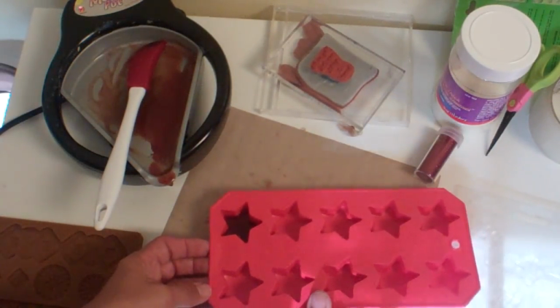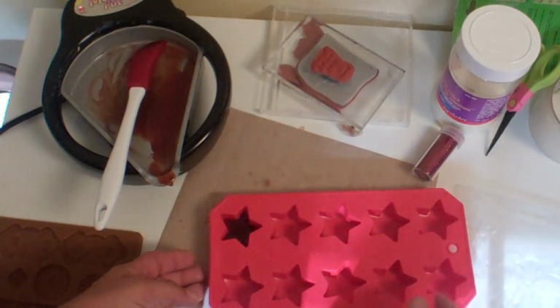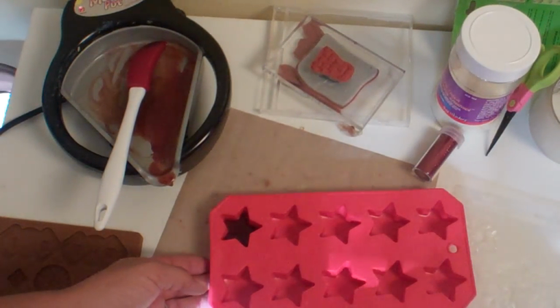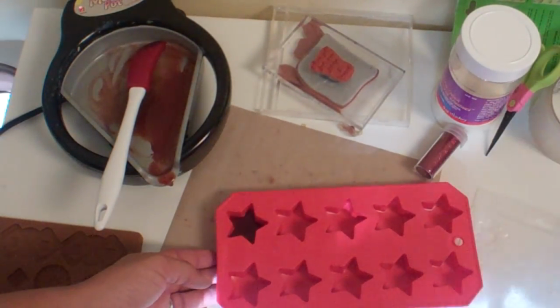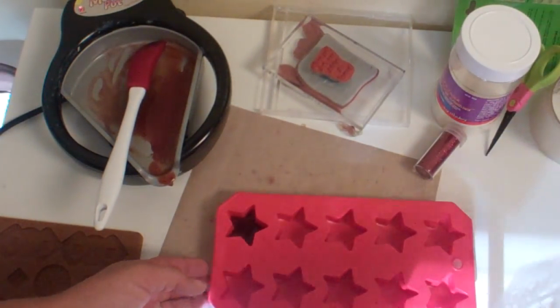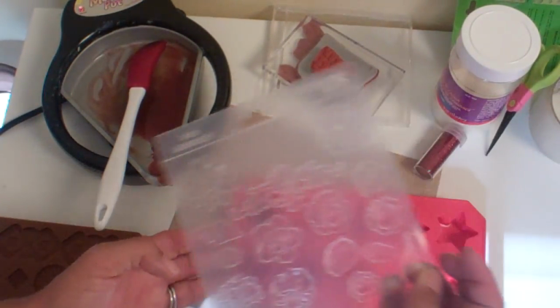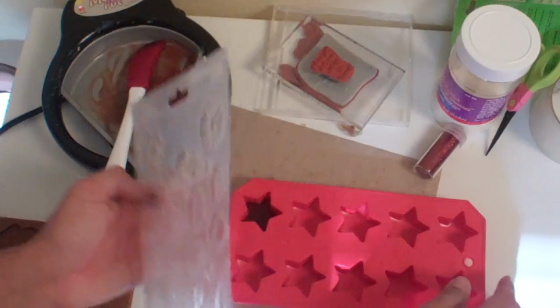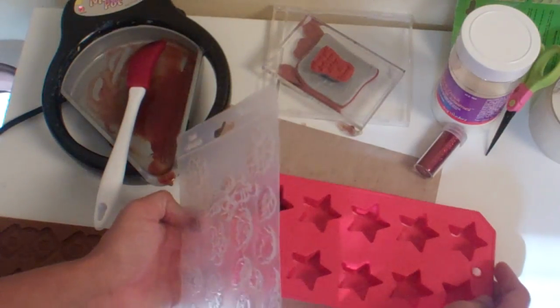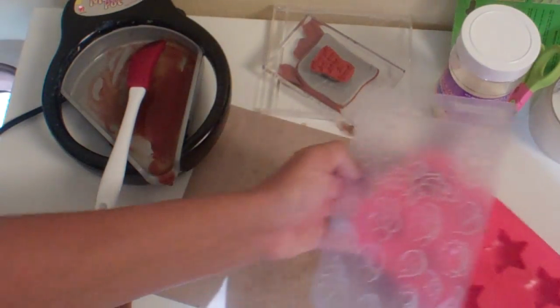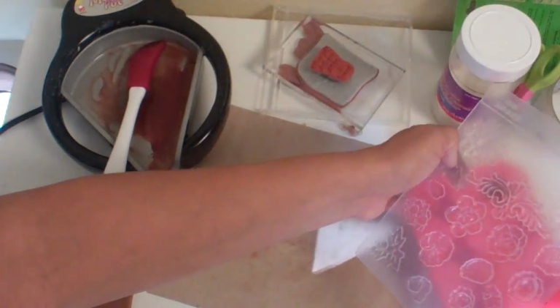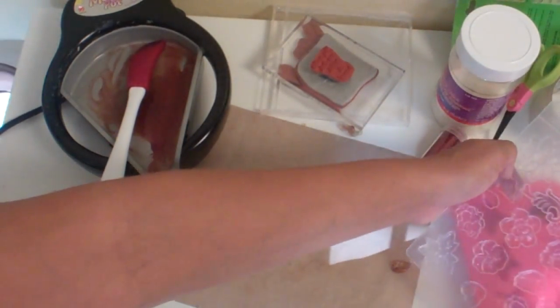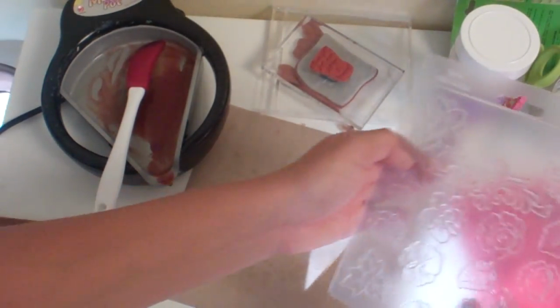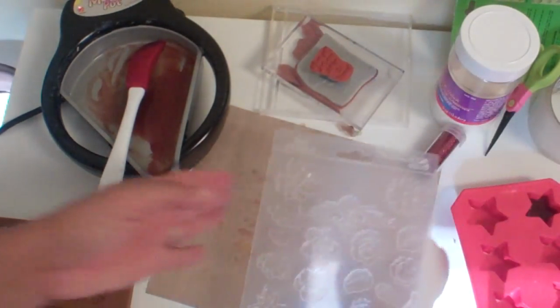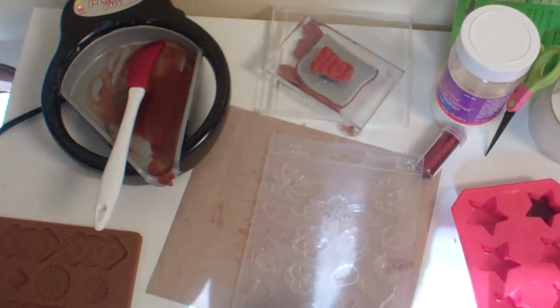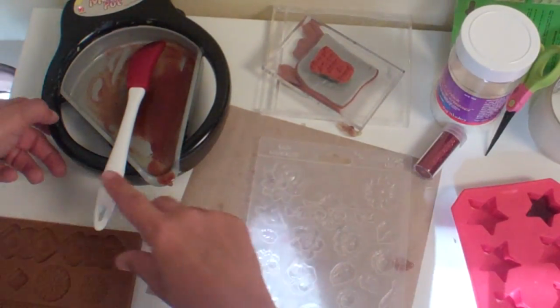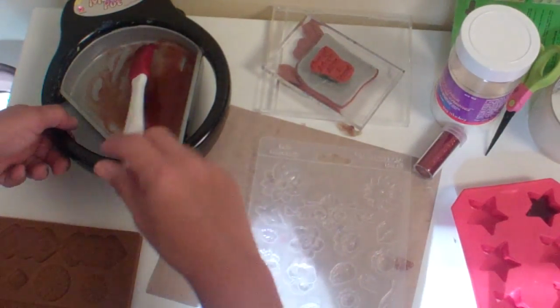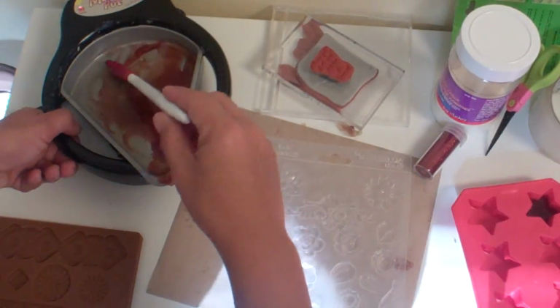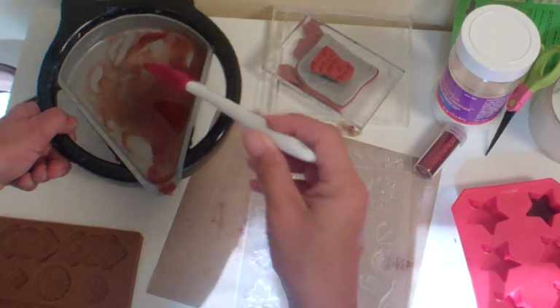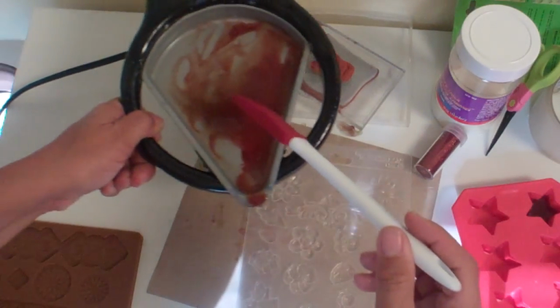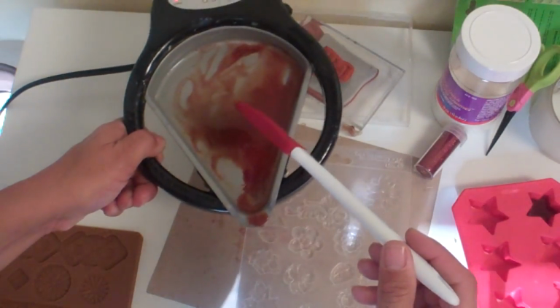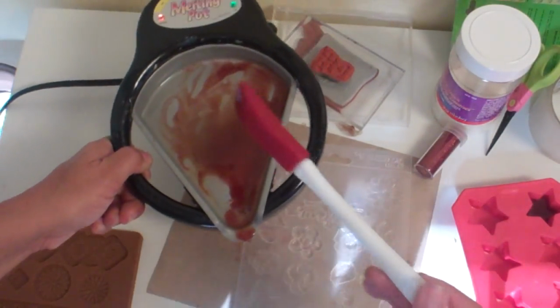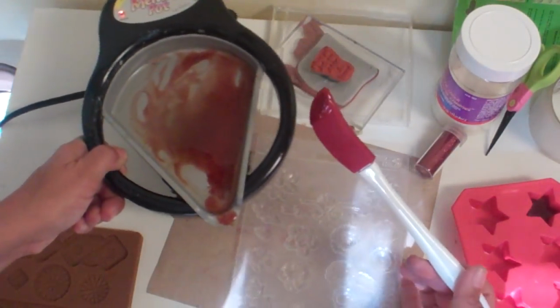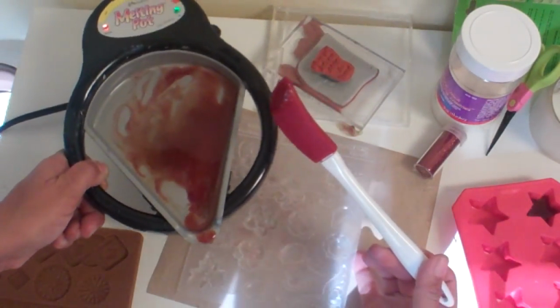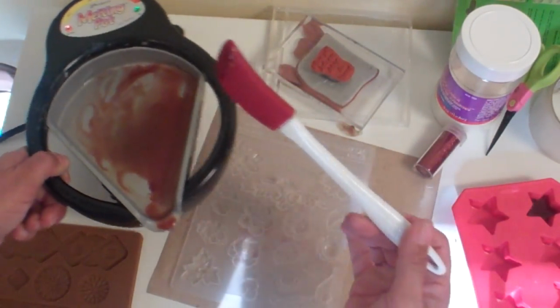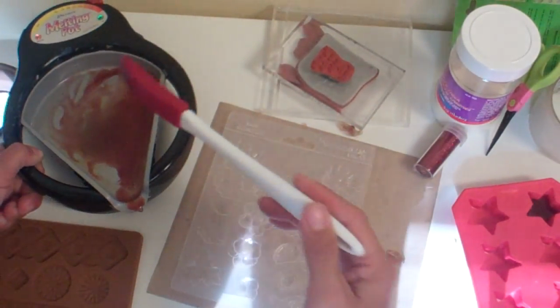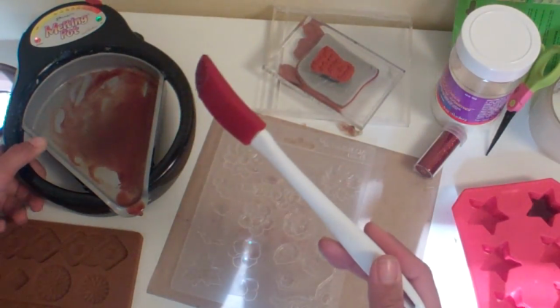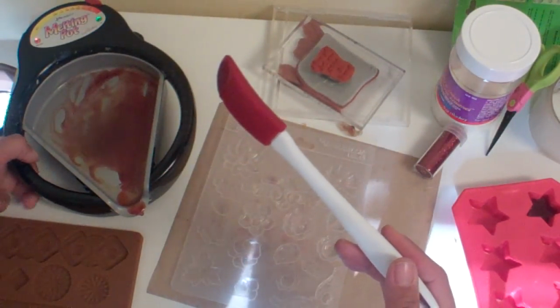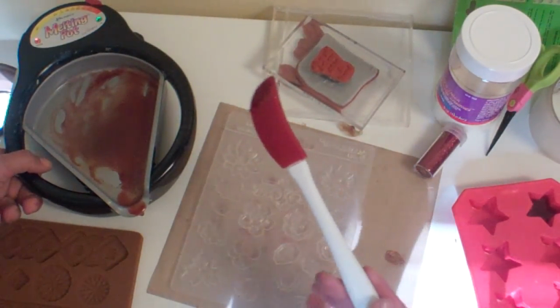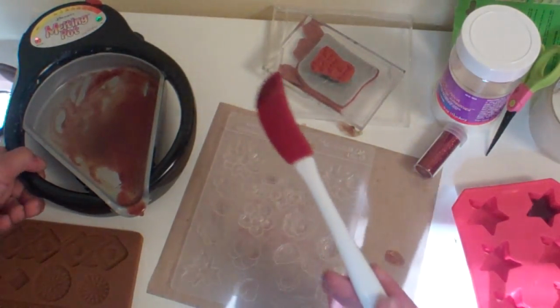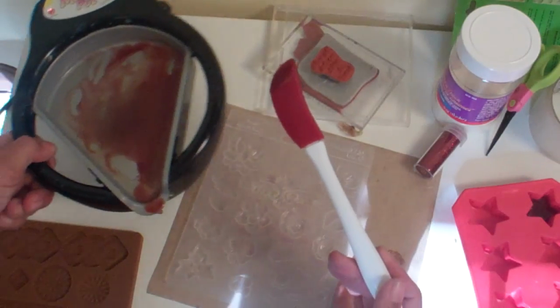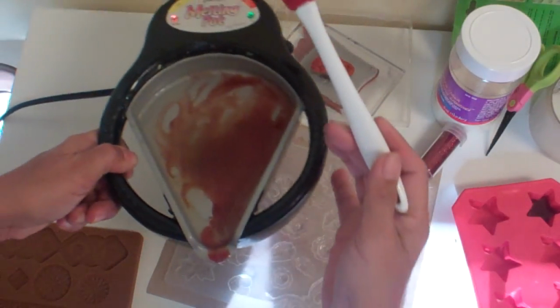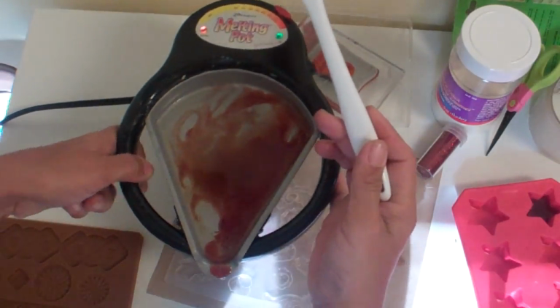I'd love to teach a class on that — I hope we offer something like that, that would be cool. And then I'm going to pour — let's see, which one do I want to do? There's like a little rose right here.